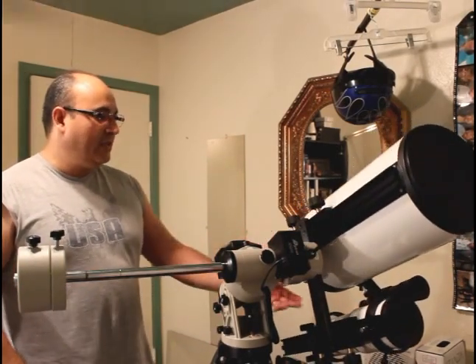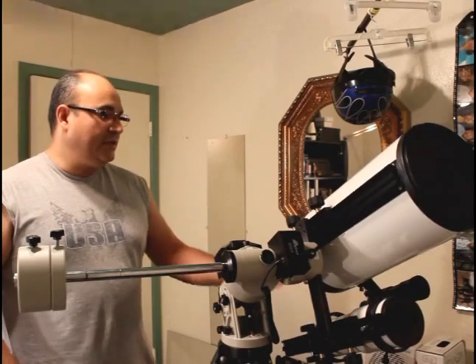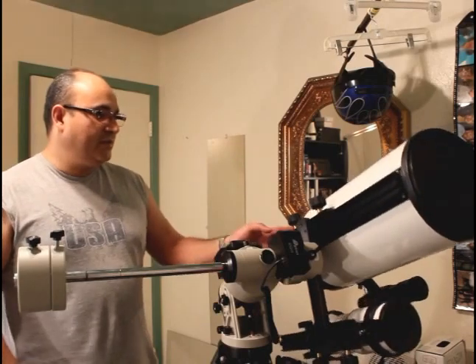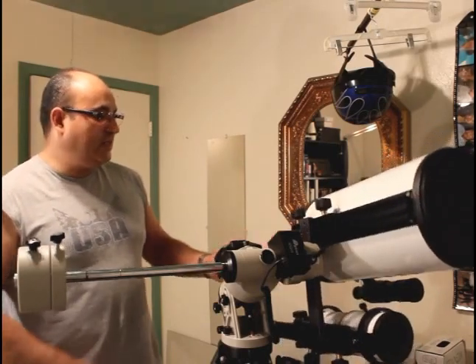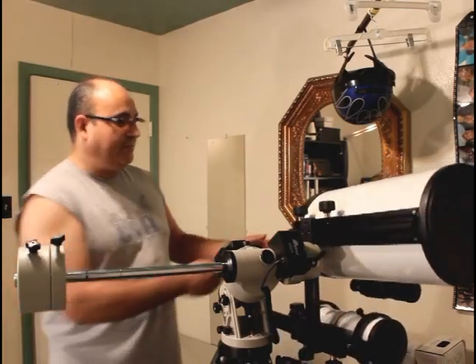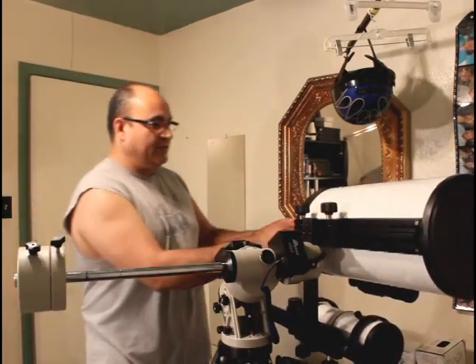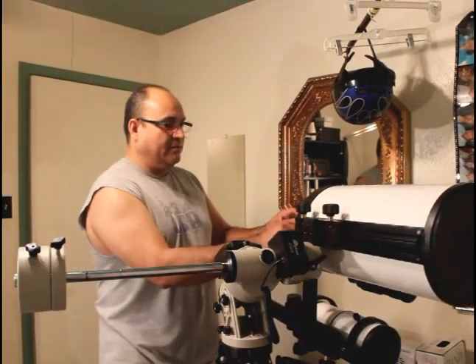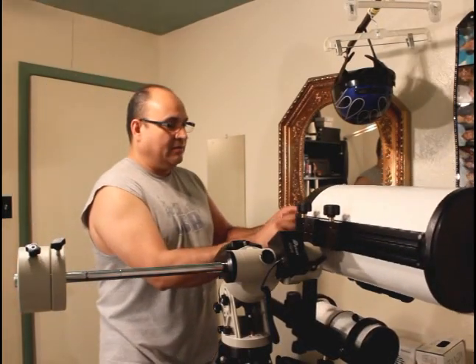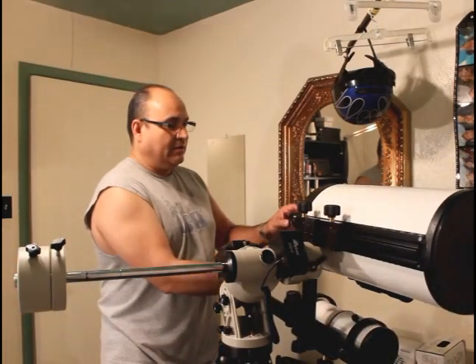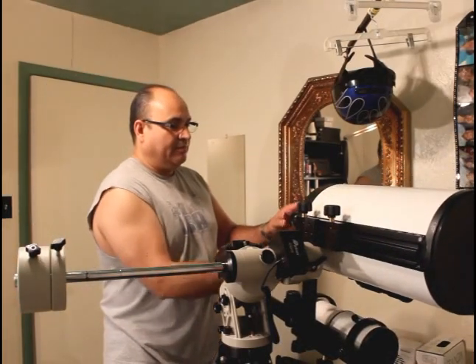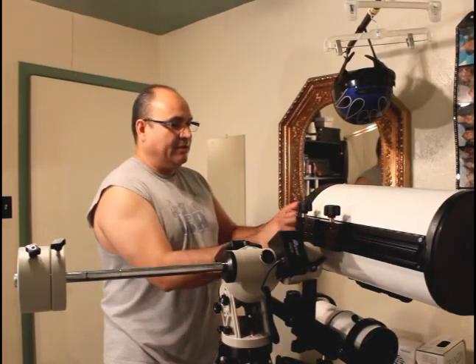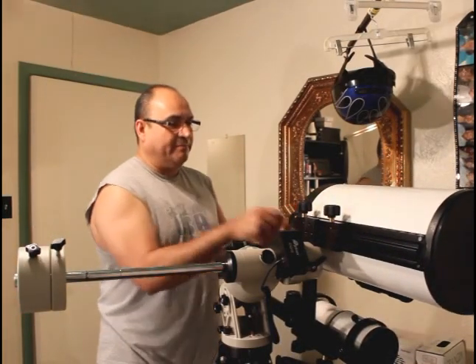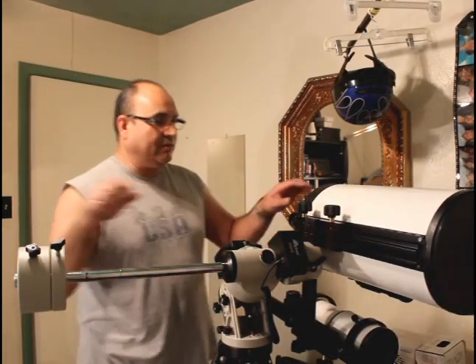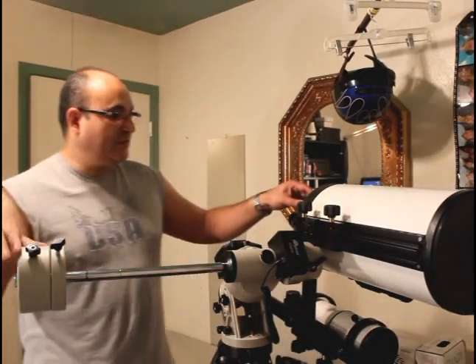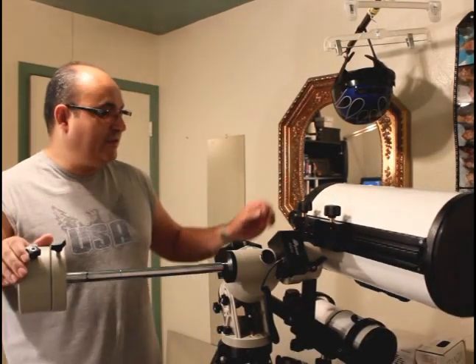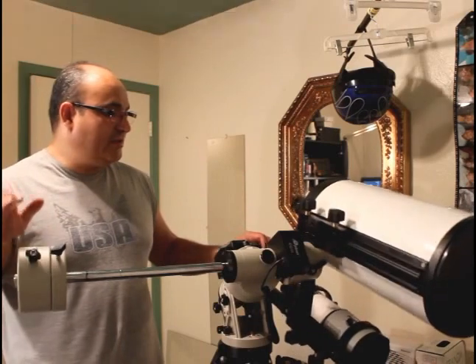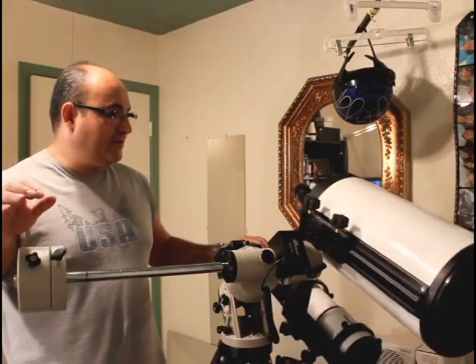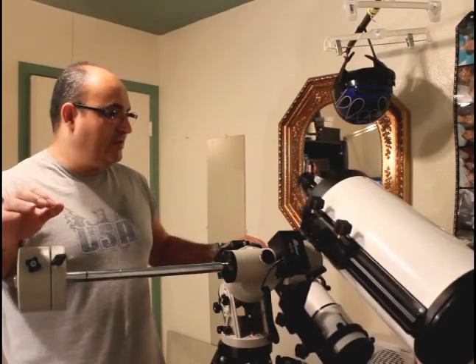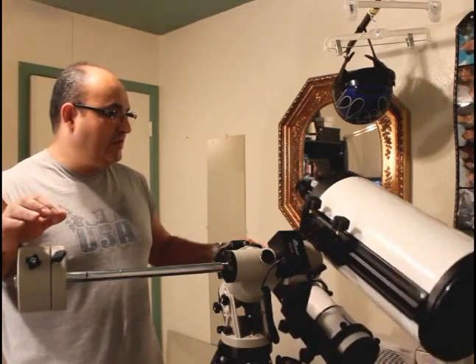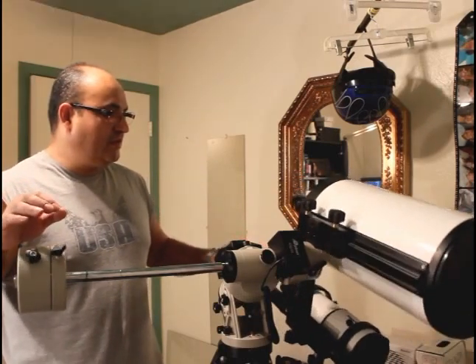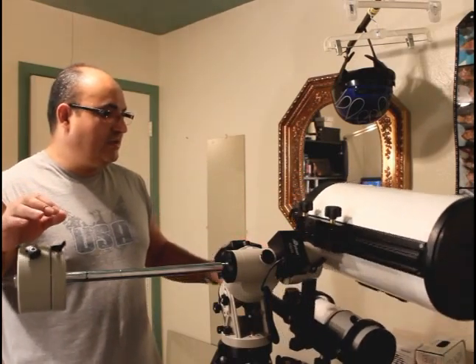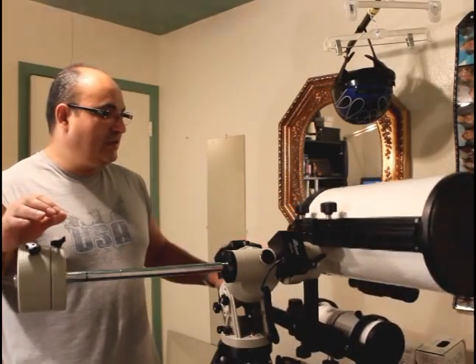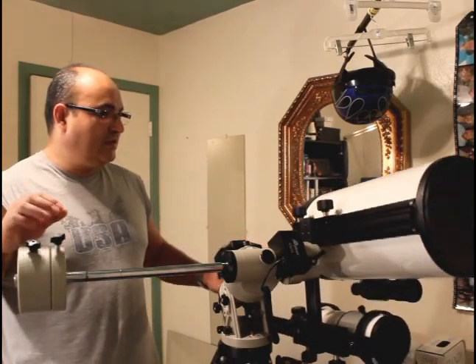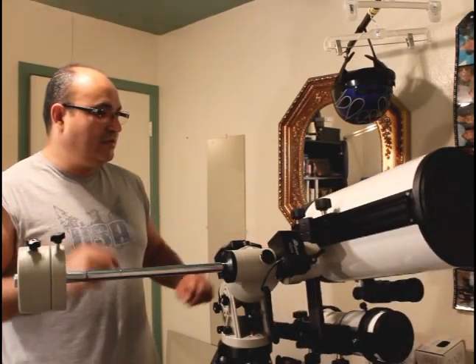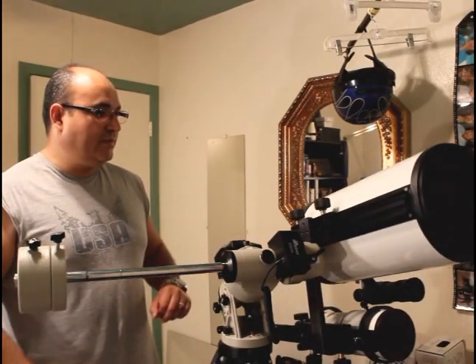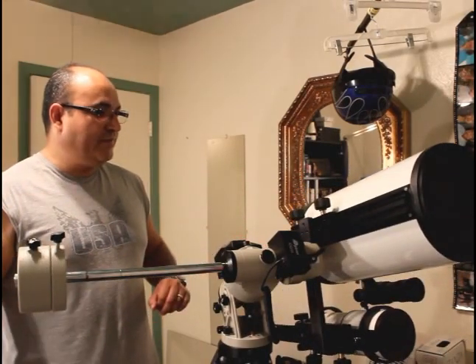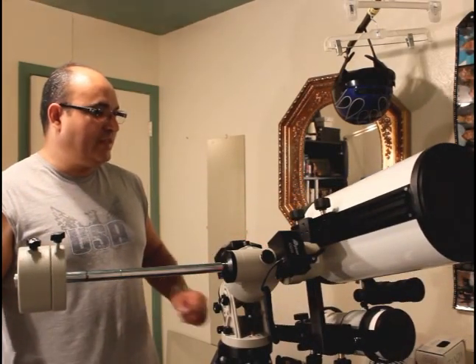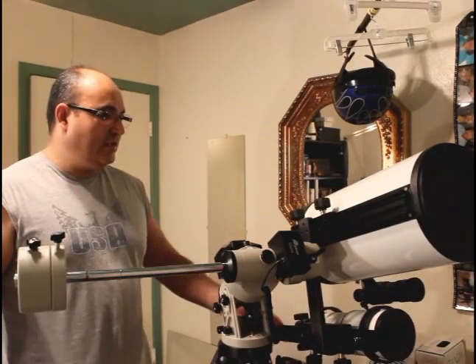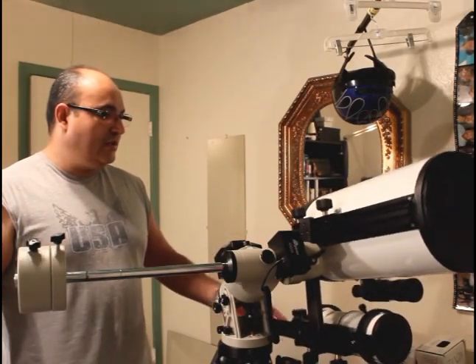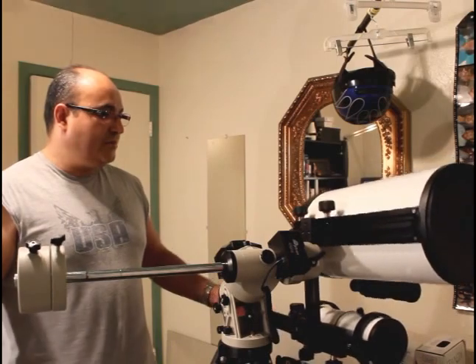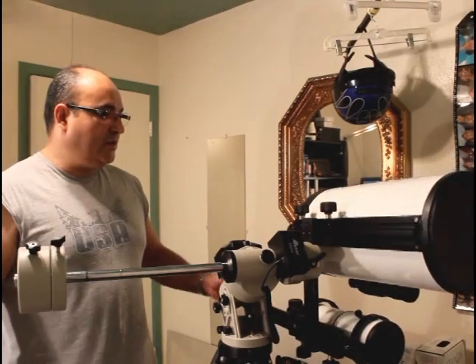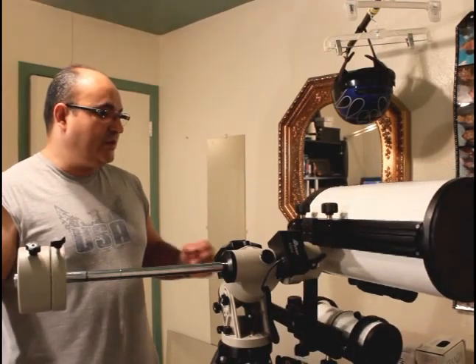Just extending the focus tube brings it off balance, so it's very sensitive. That's pretty close there.